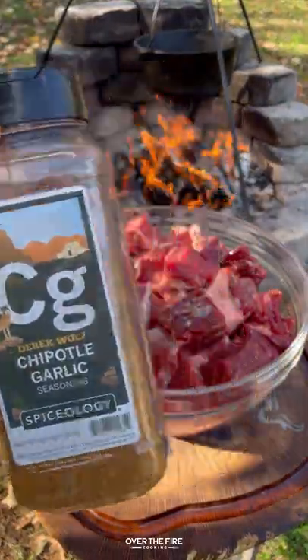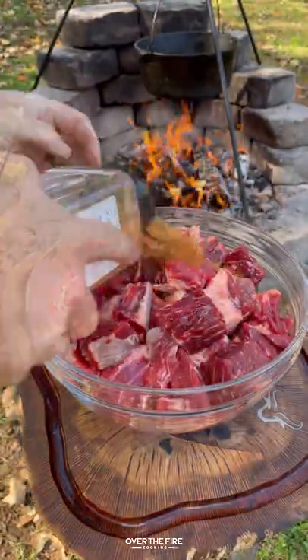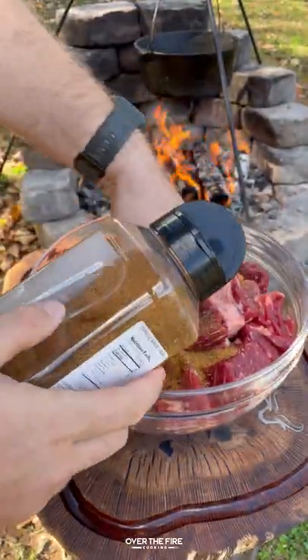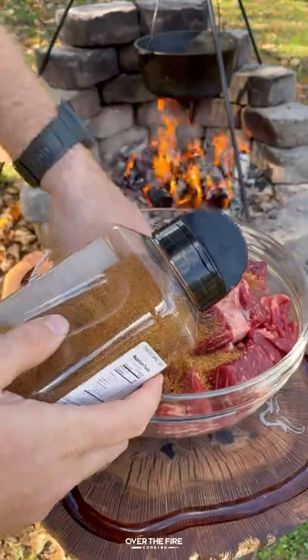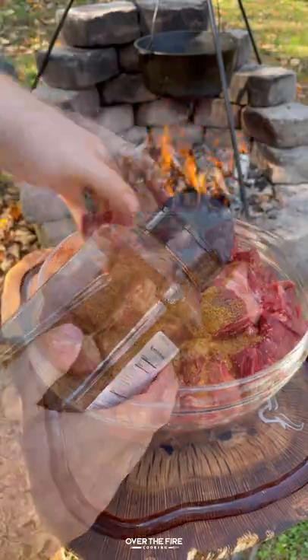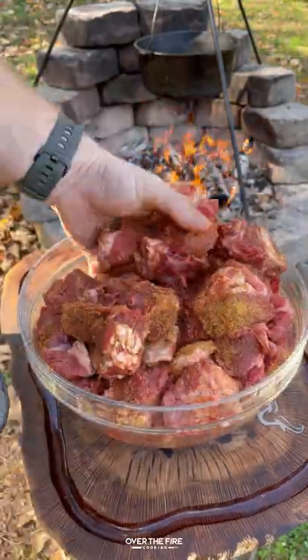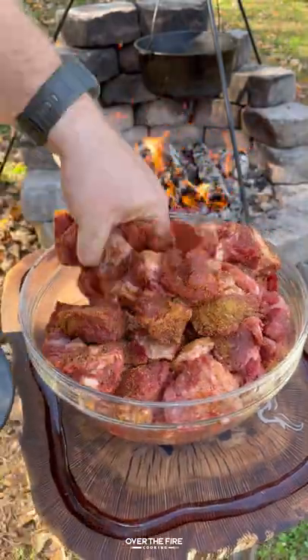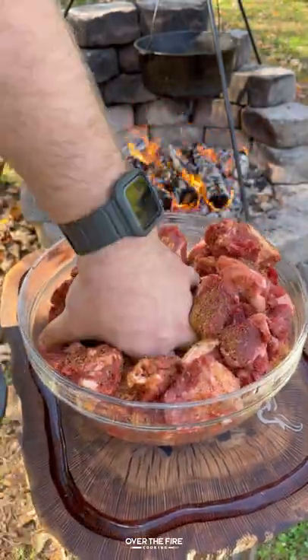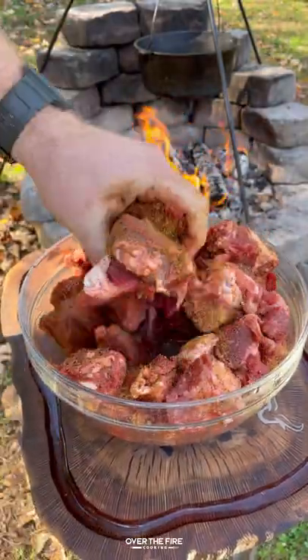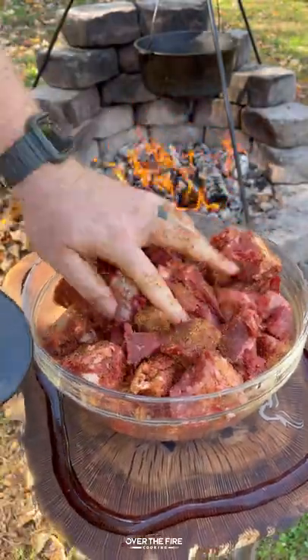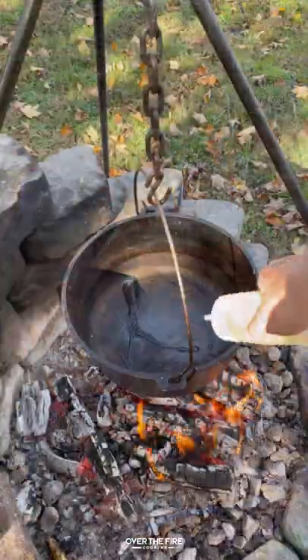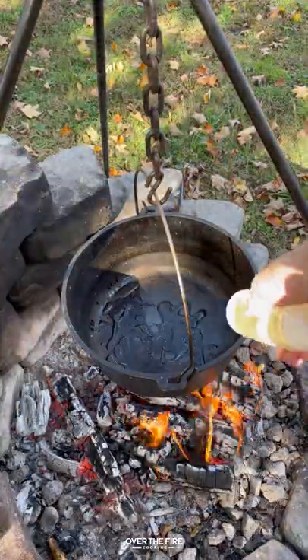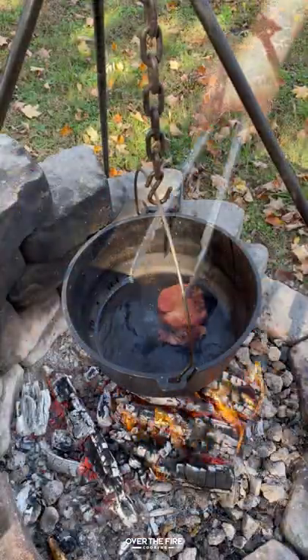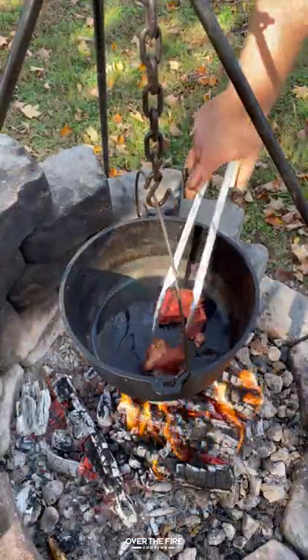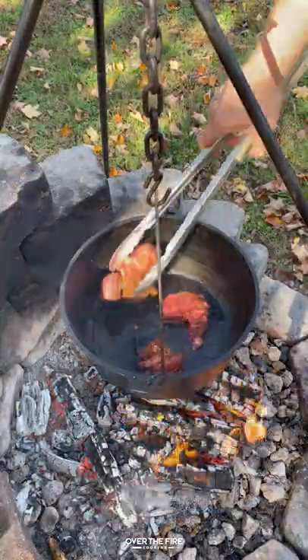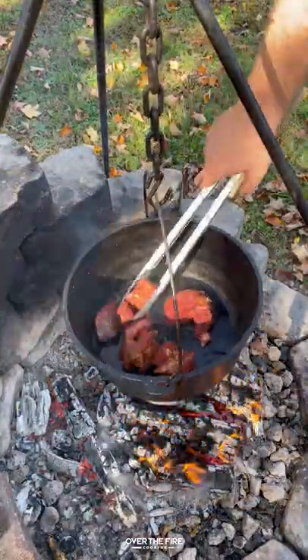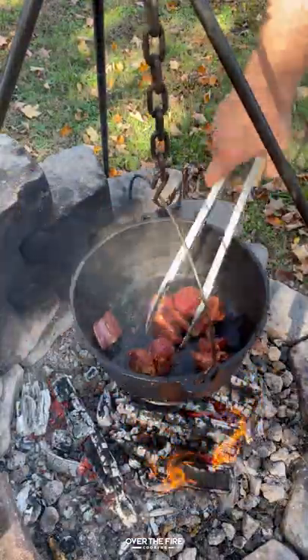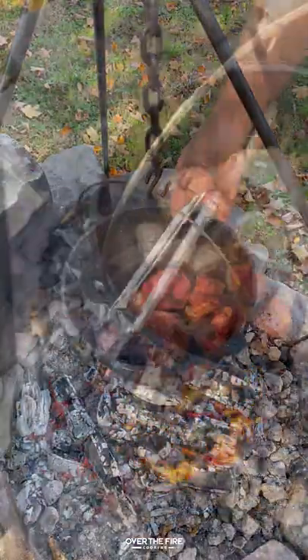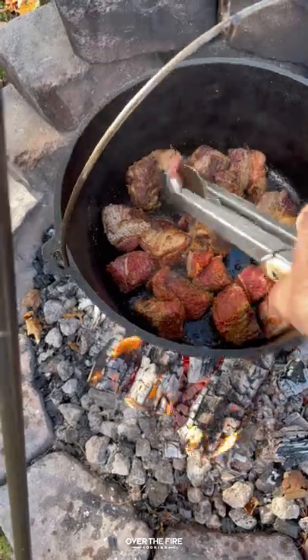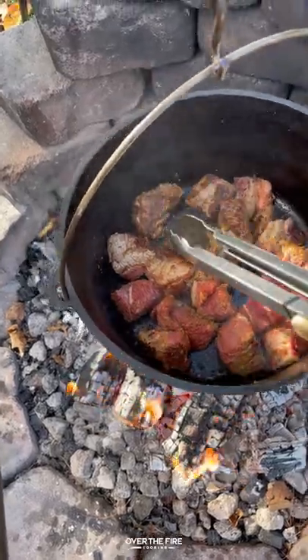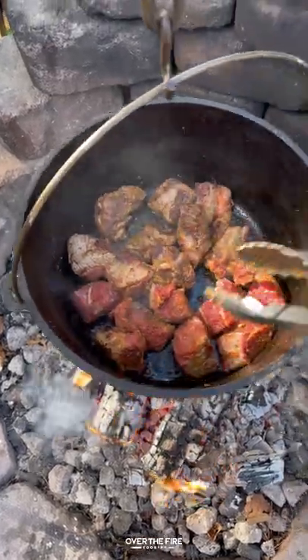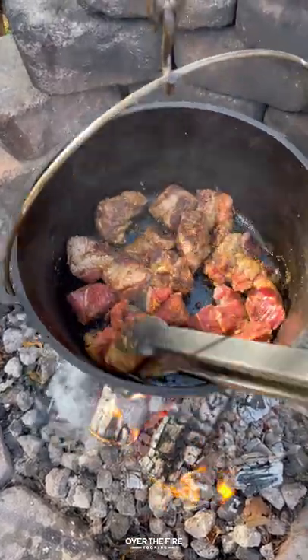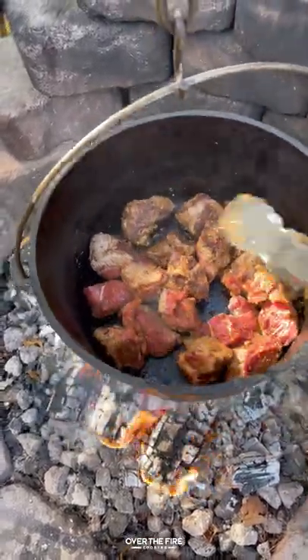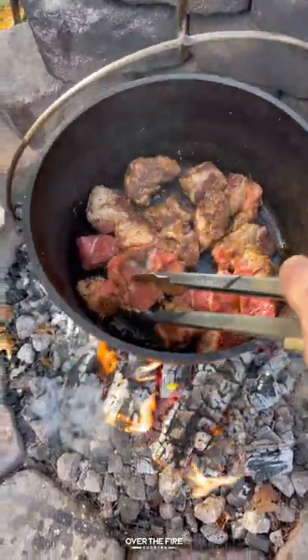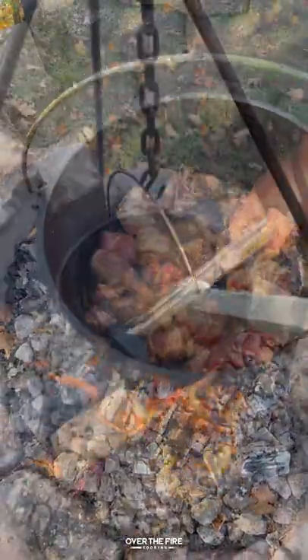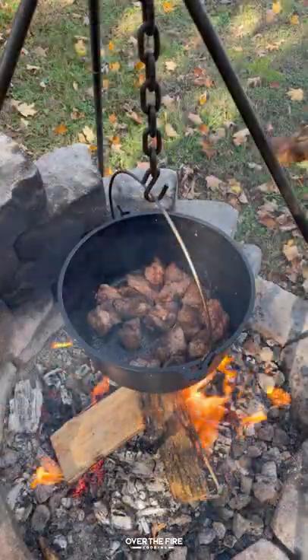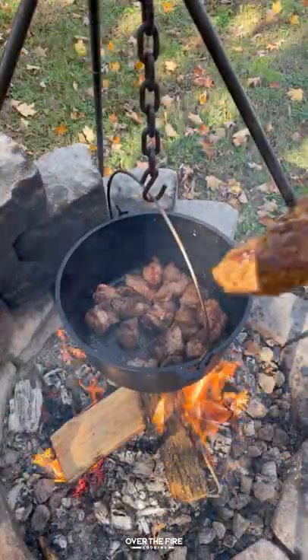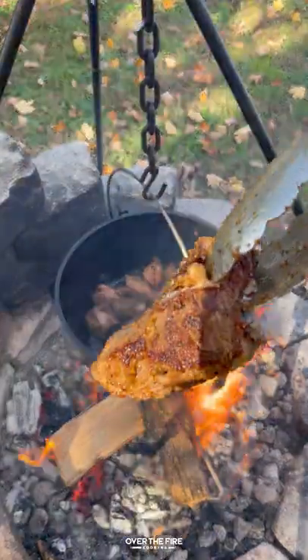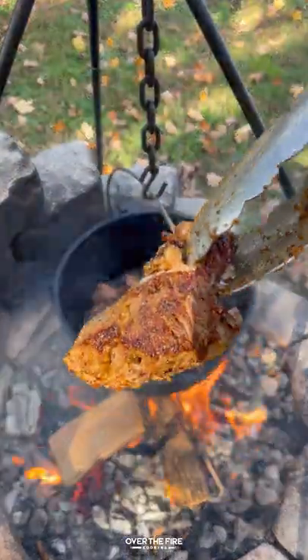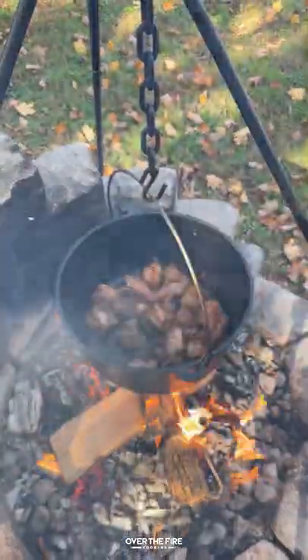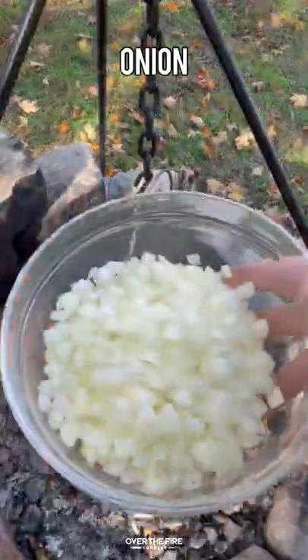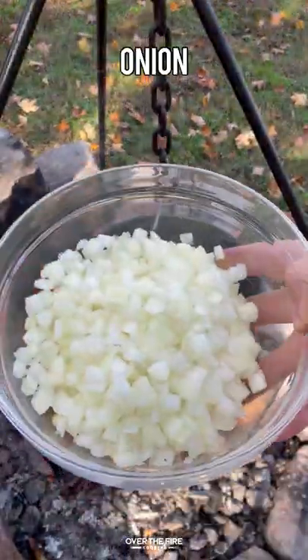I have some chuck roast that I've cubed, lathered in oil and seasoned with my chipotle garlic seasoning. I'm going to brown them off on all sides, doing this in three to four different batches.